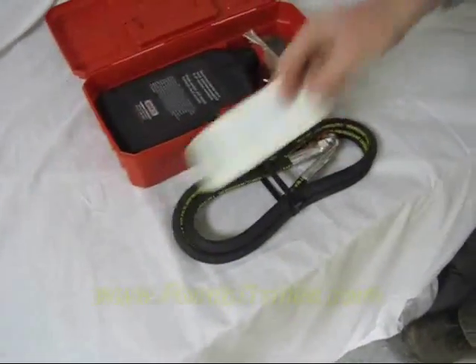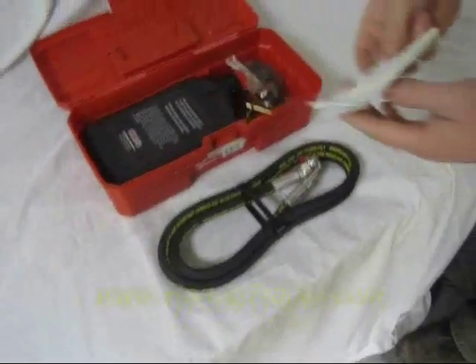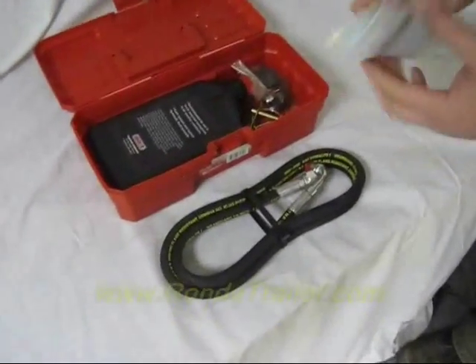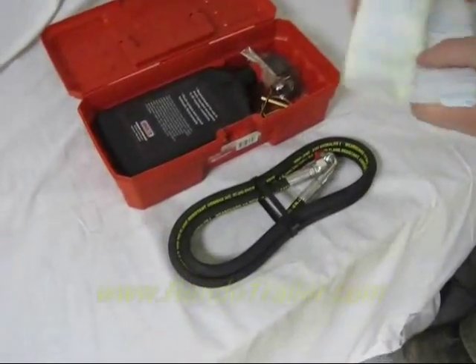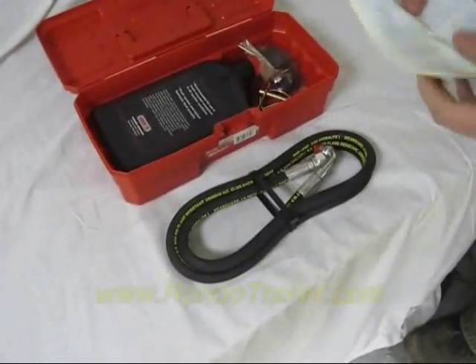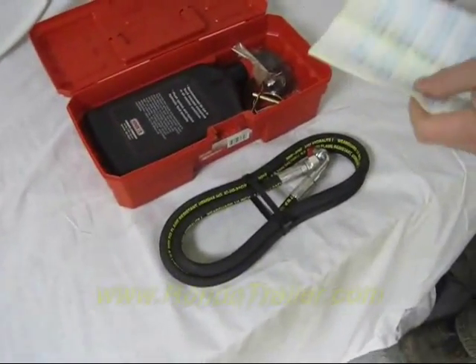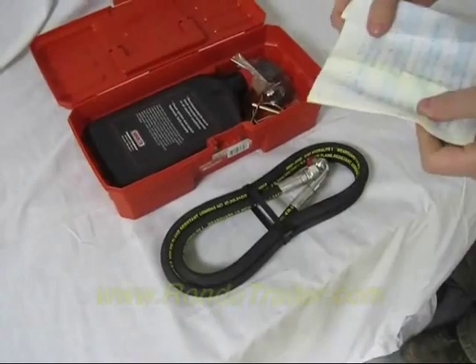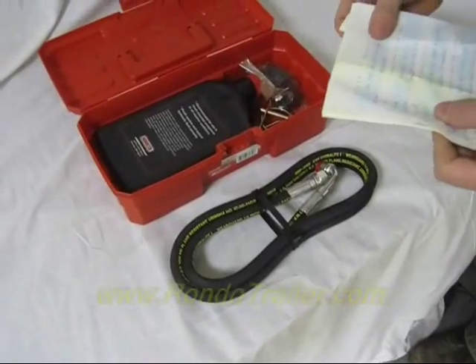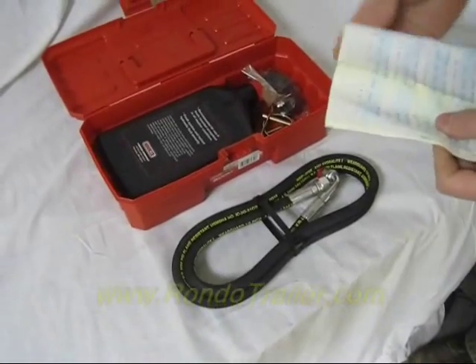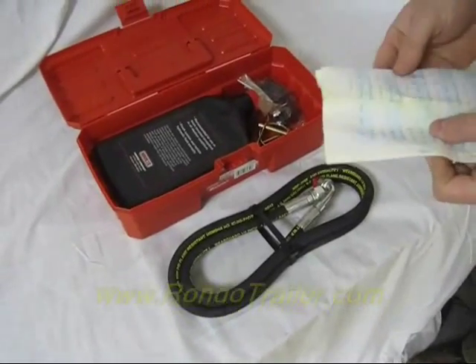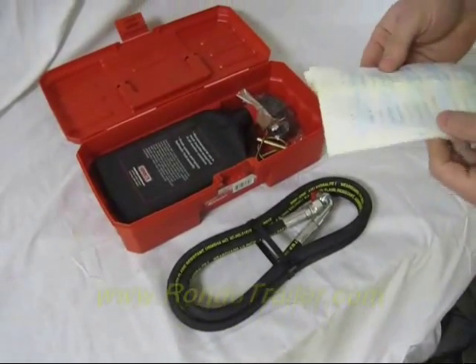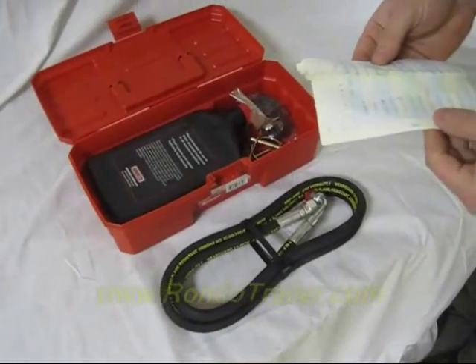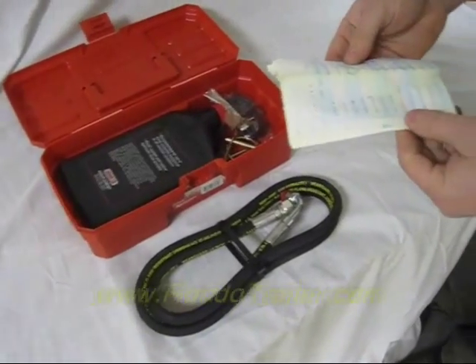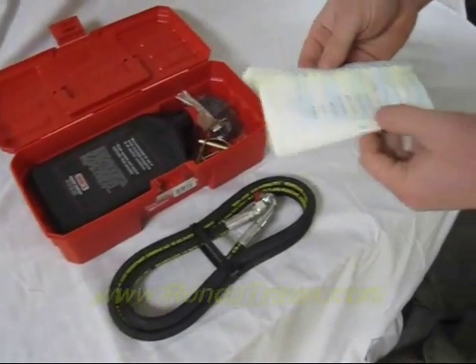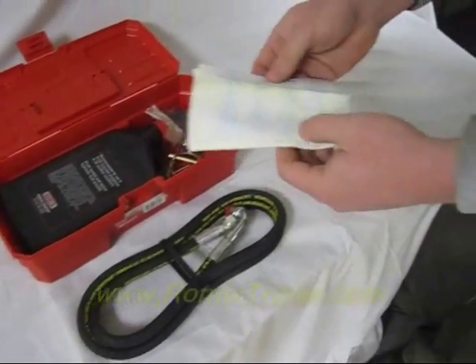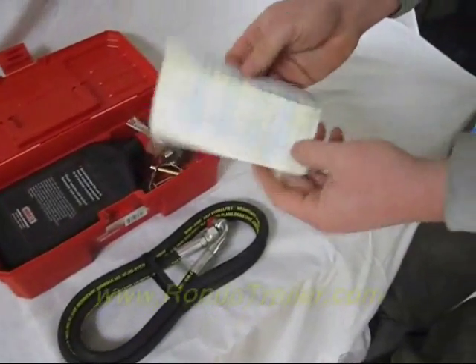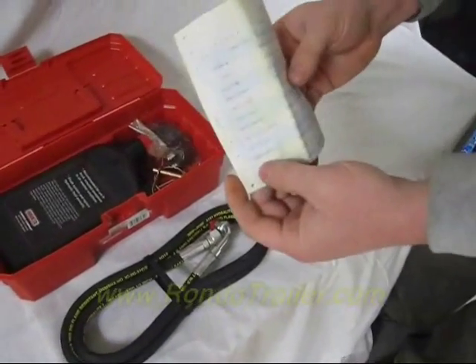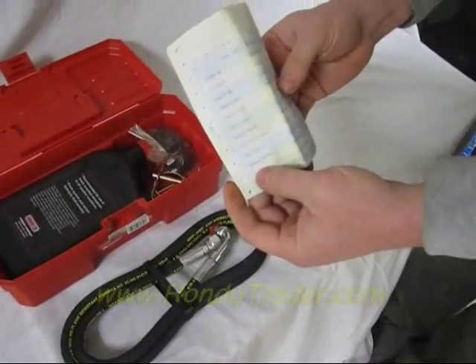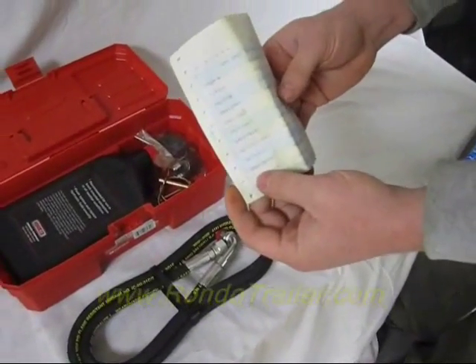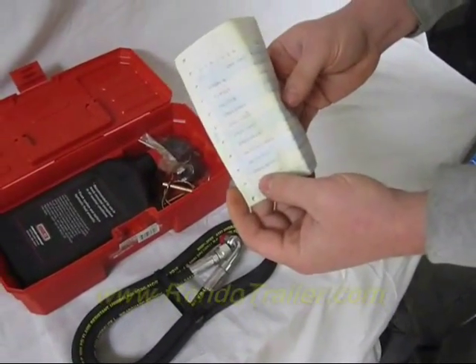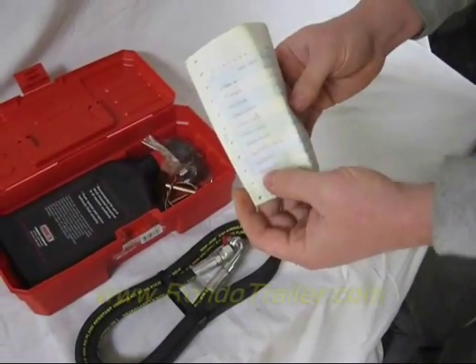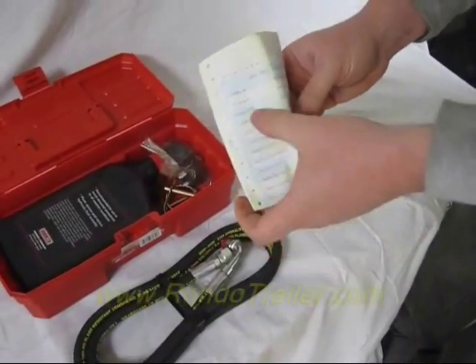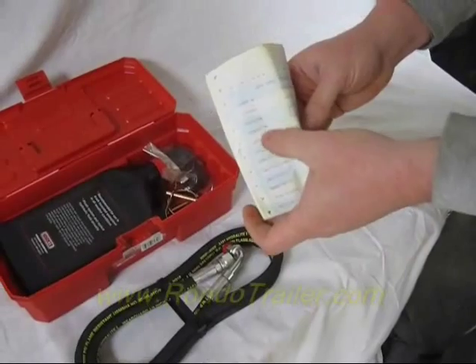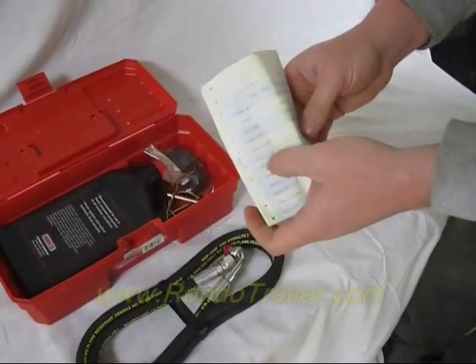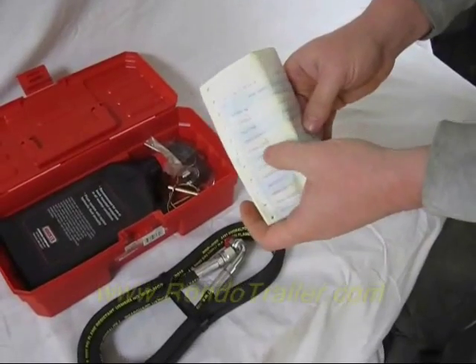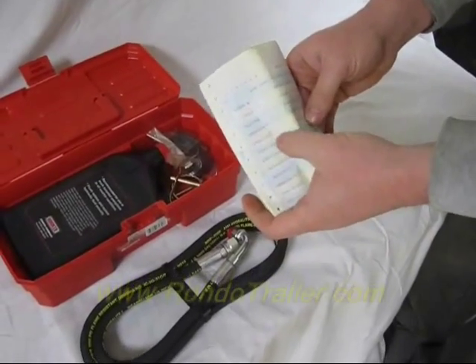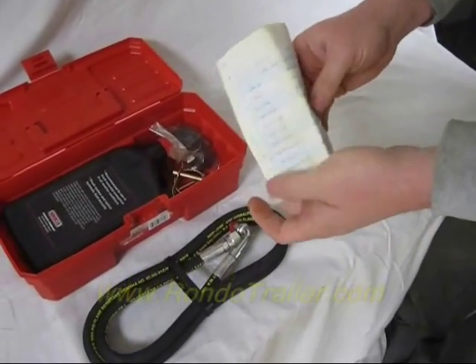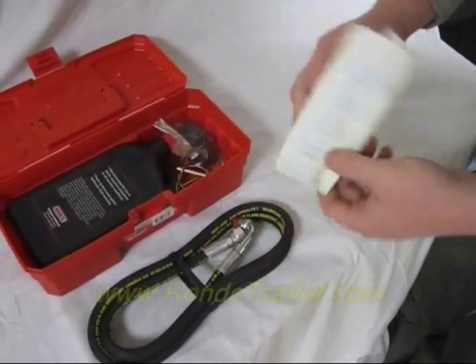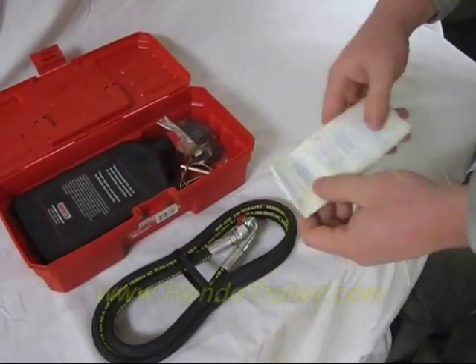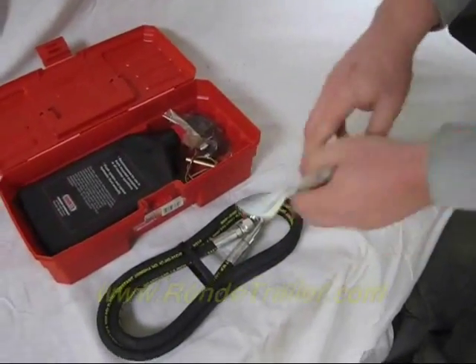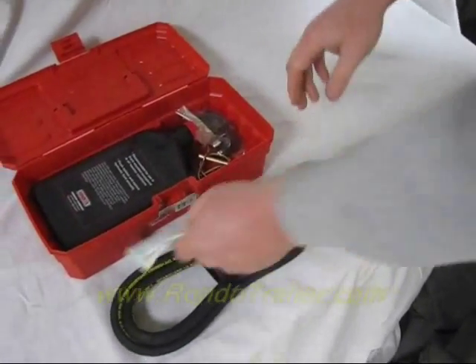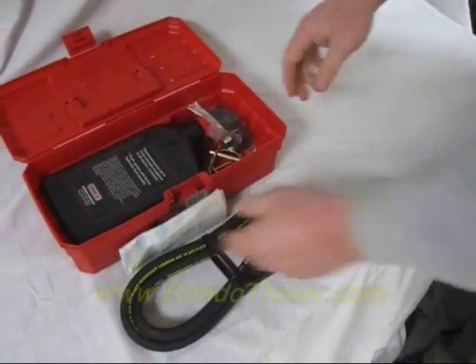This is the contents of everything that's in here. So if you need to replace something, you have all the part numbers and you'll be able to call the dealer and say I used this part, I want to reorder it so my kit is complete.